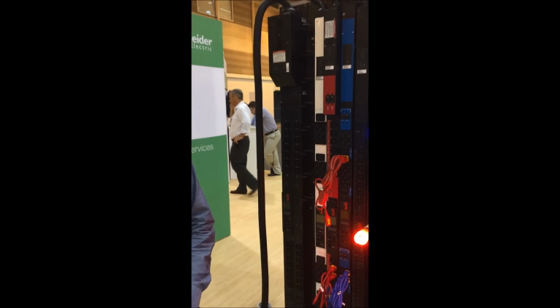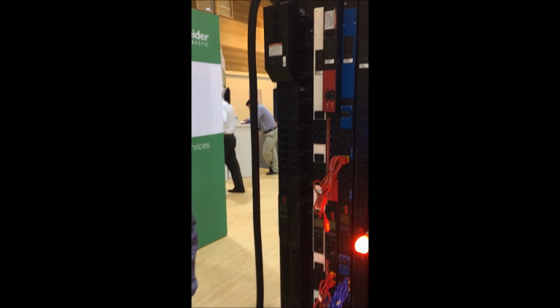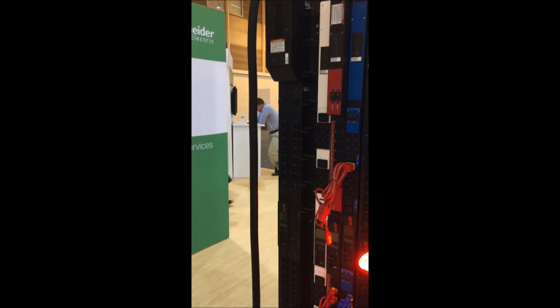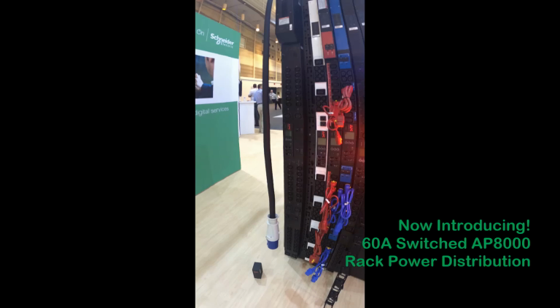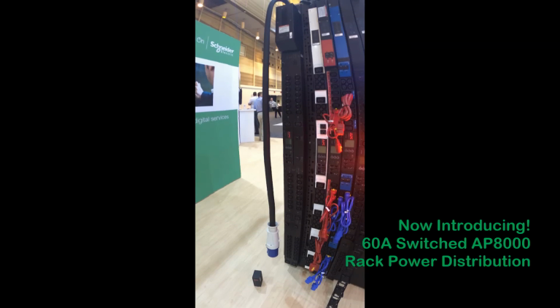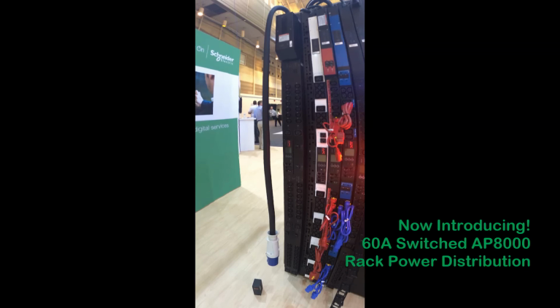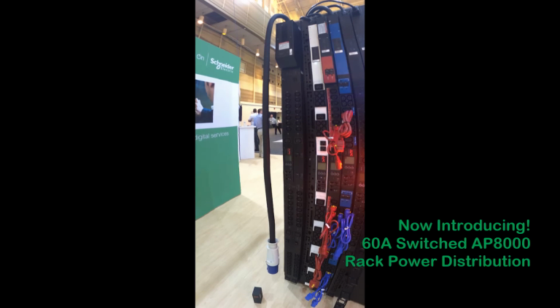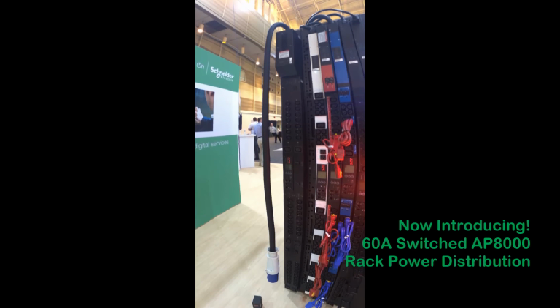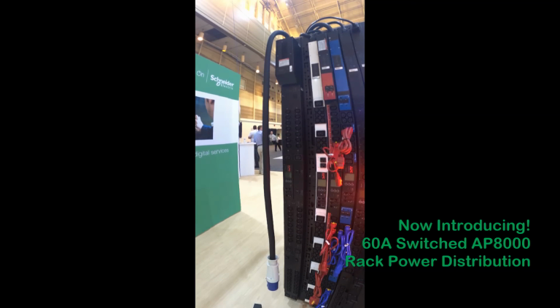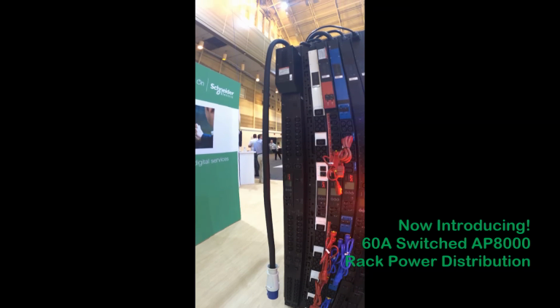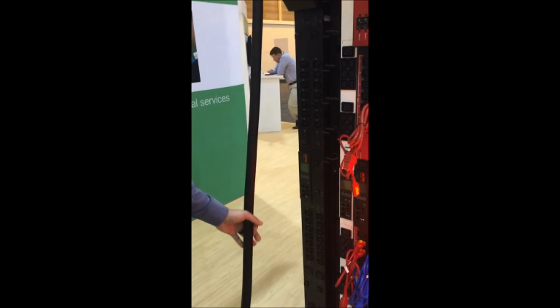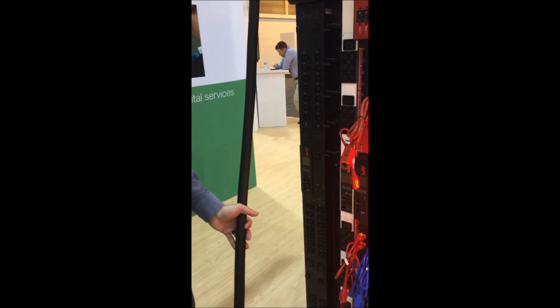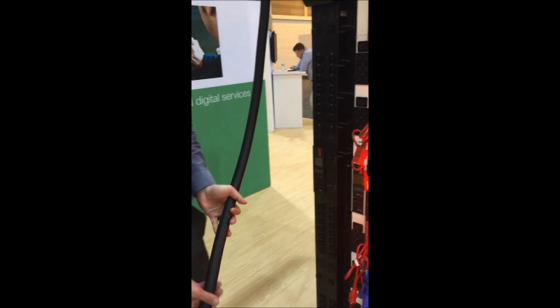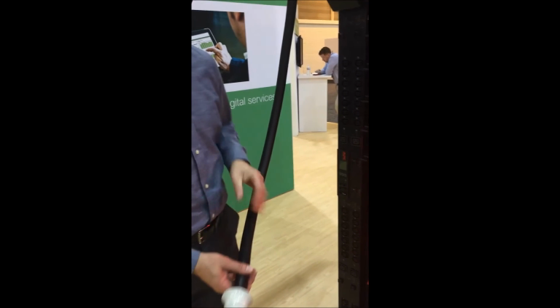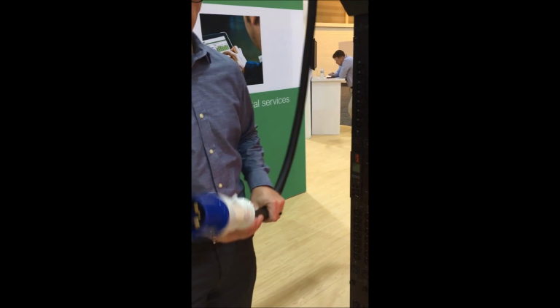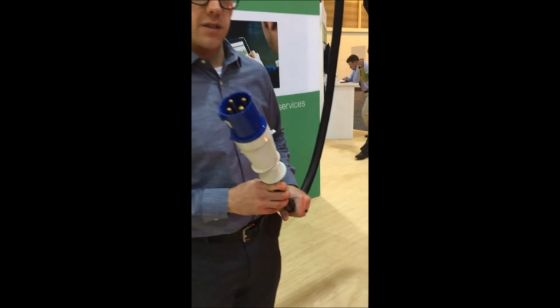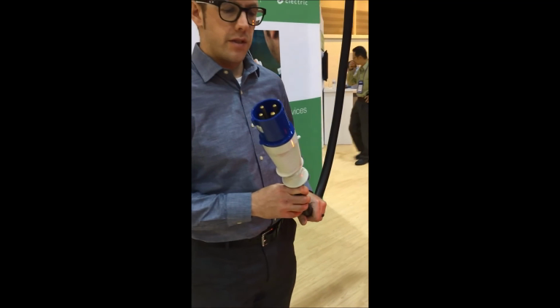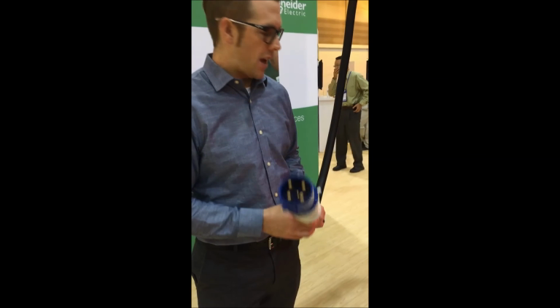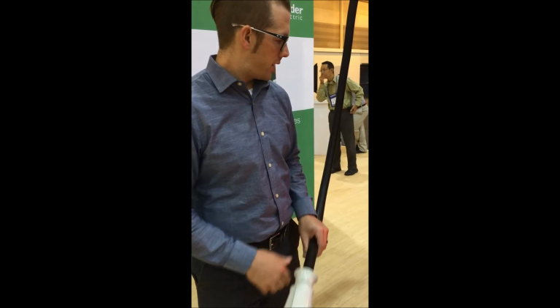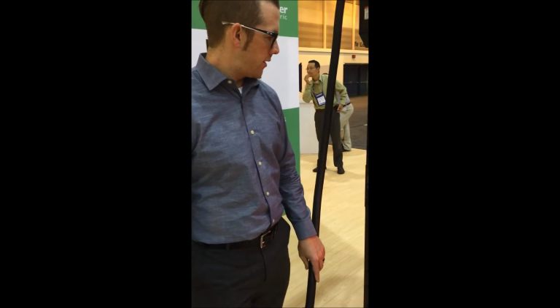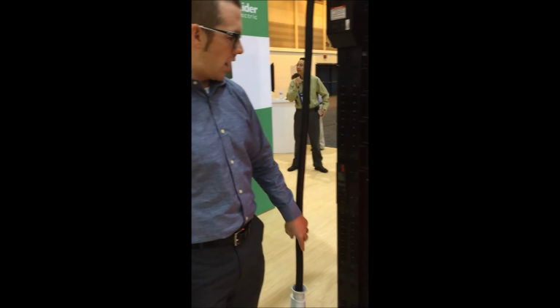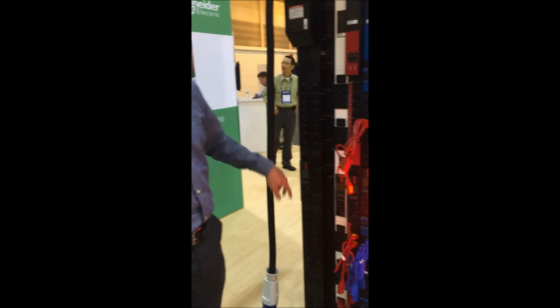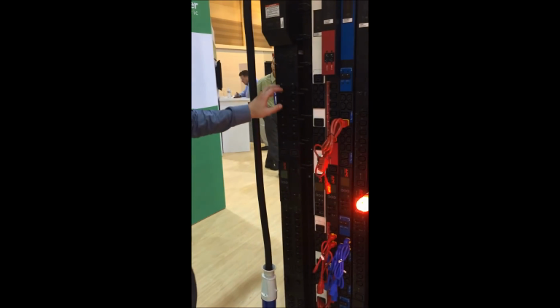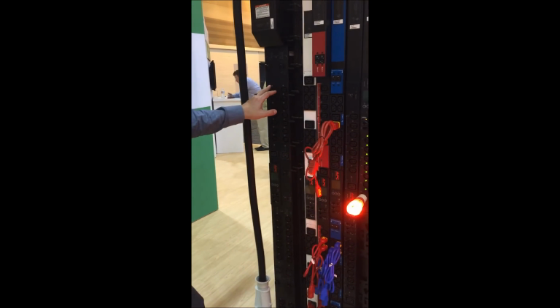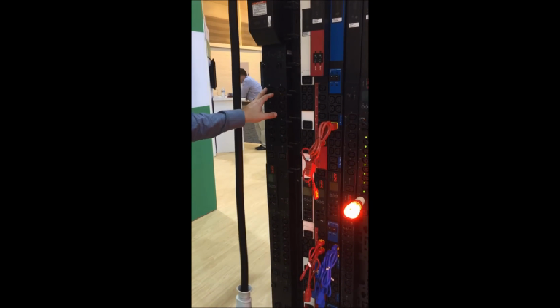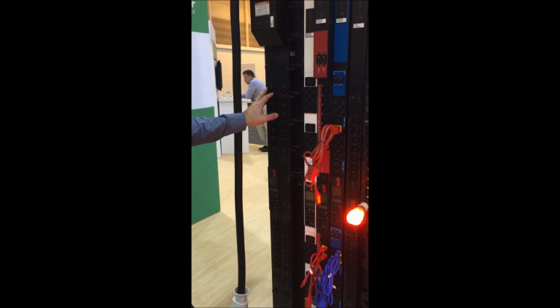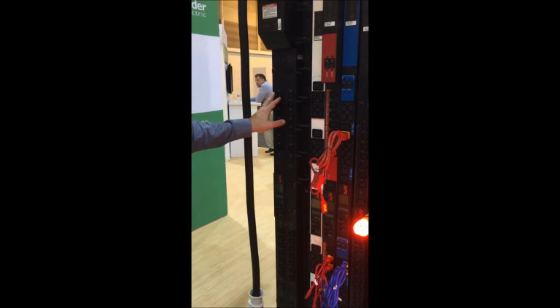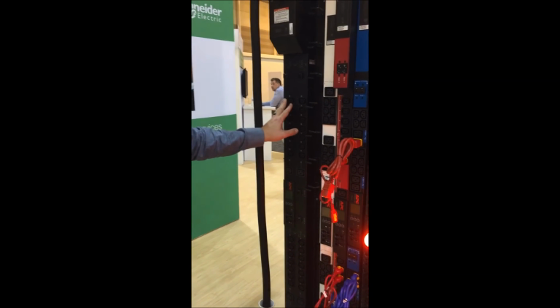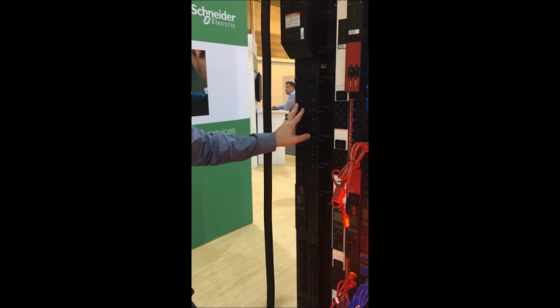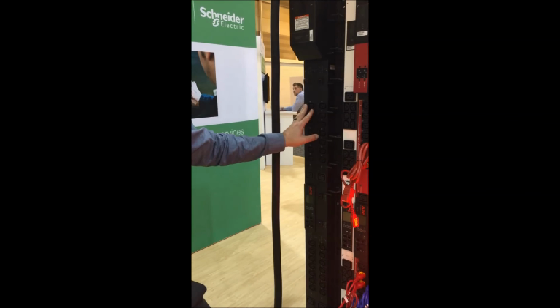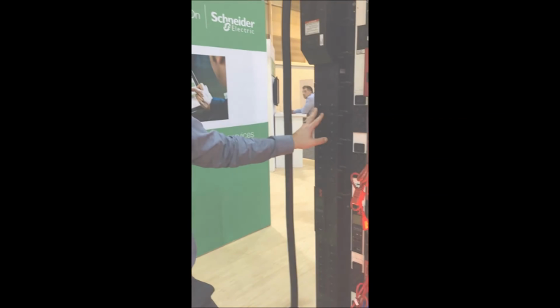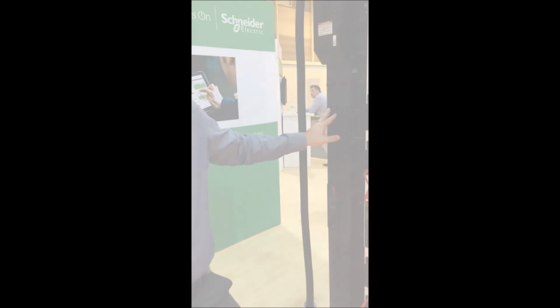We've got a new model that we've been featuring with an IEC 309 connector, a 60 amp connector. Two new models were introduced: the AP8966 and AP8967.